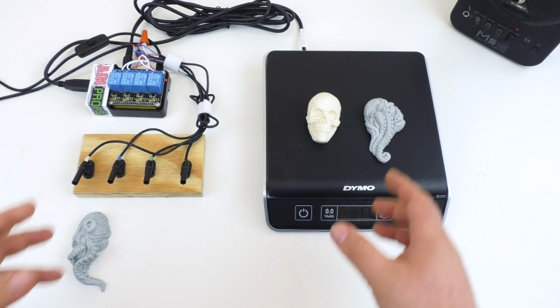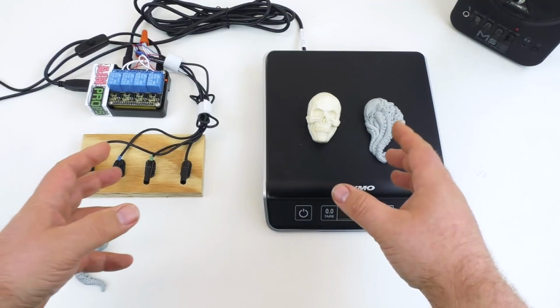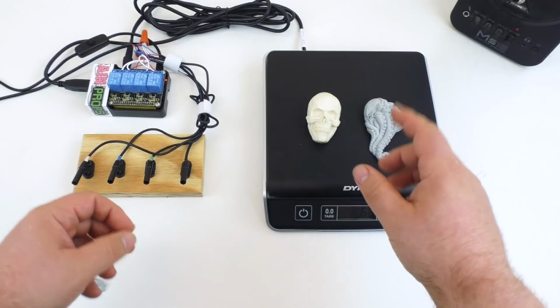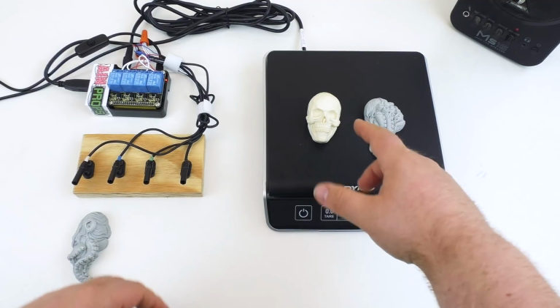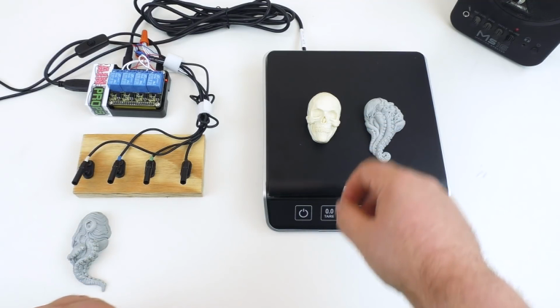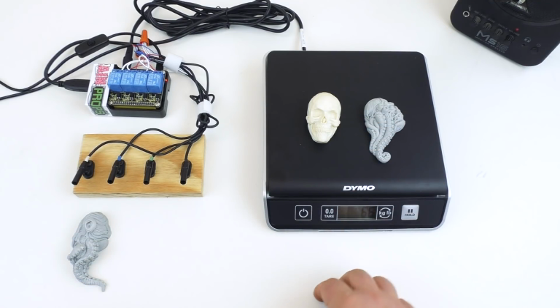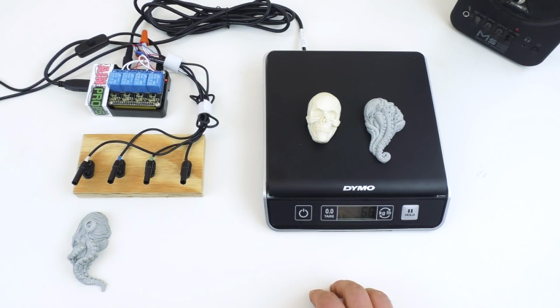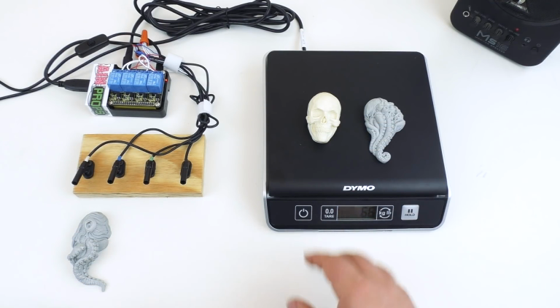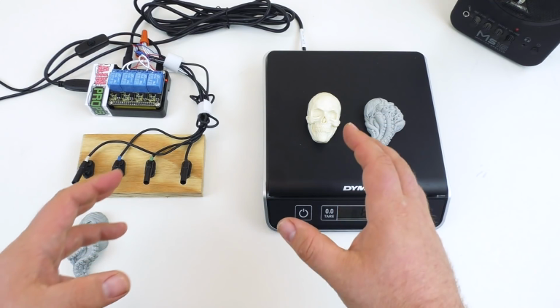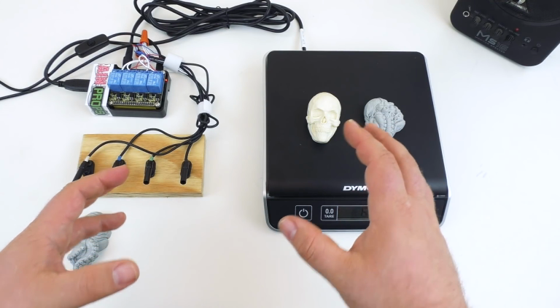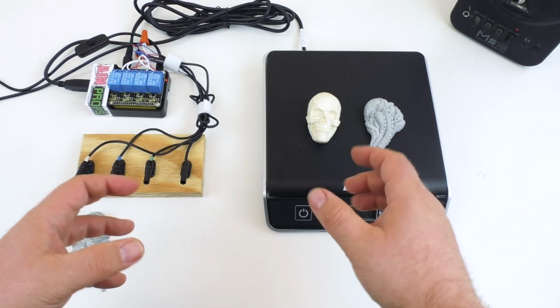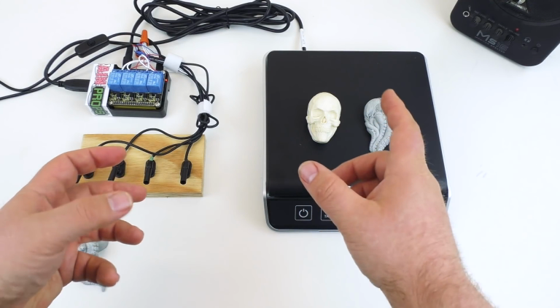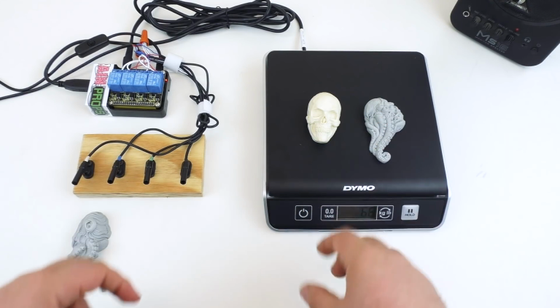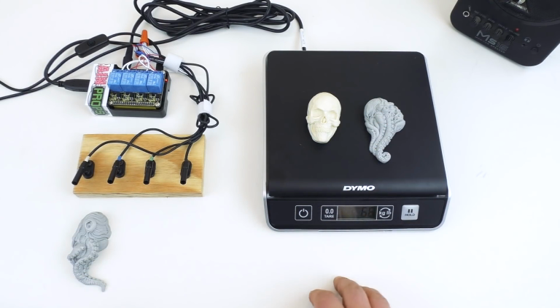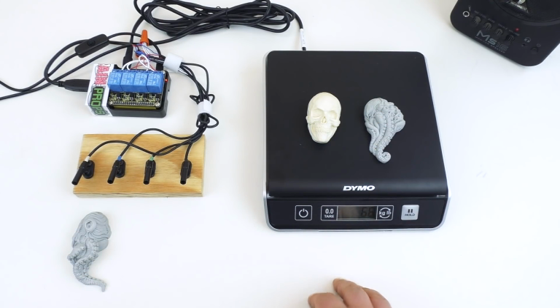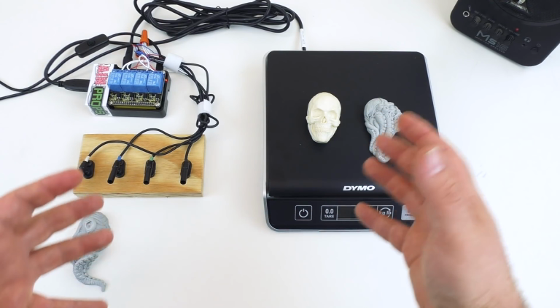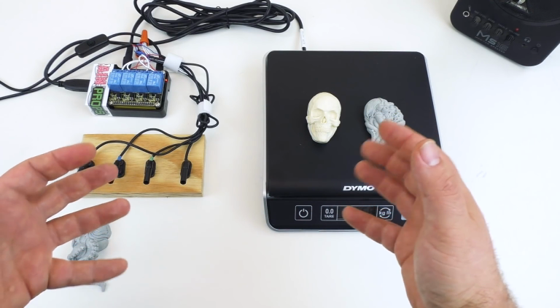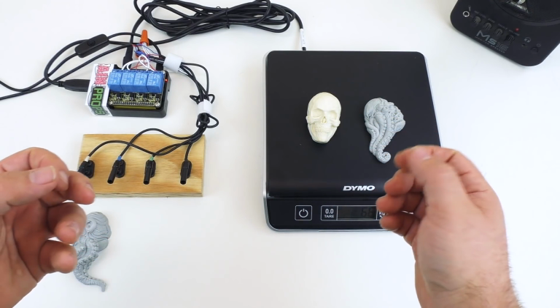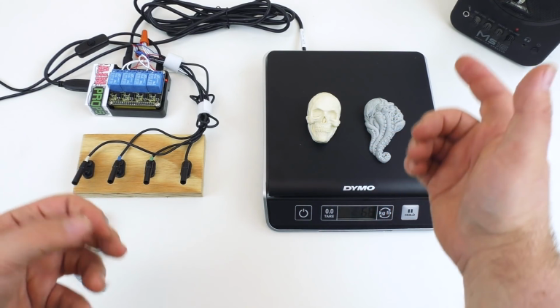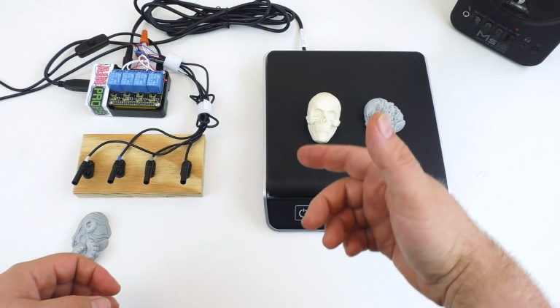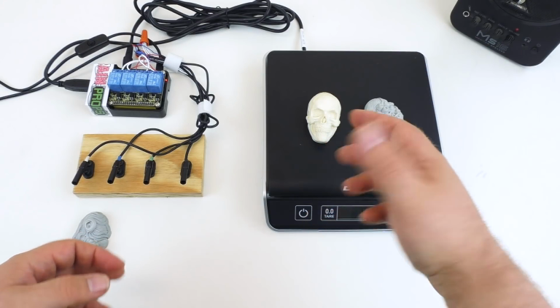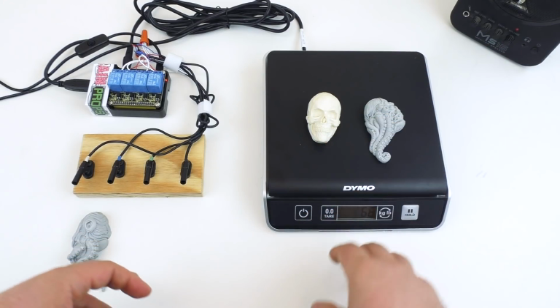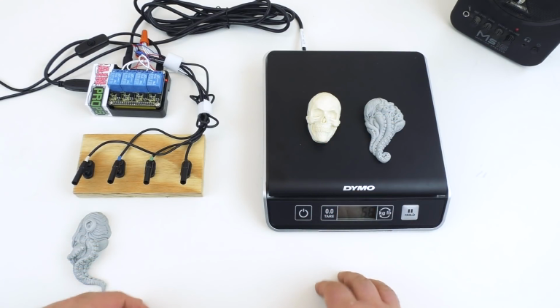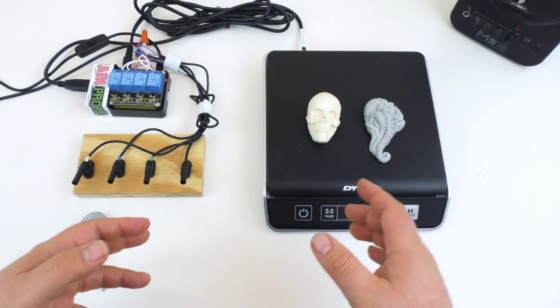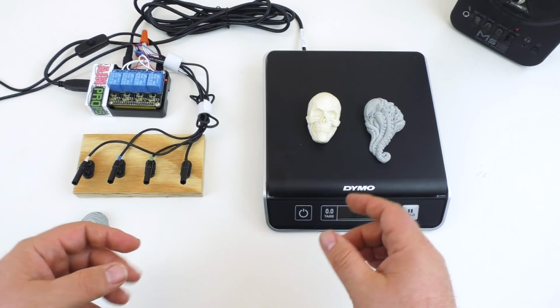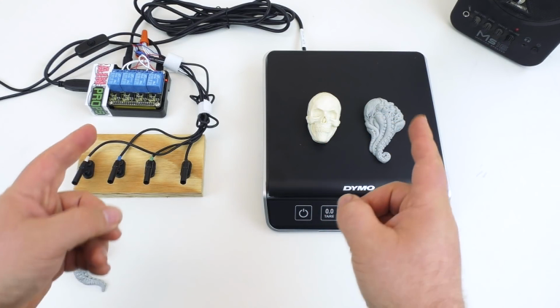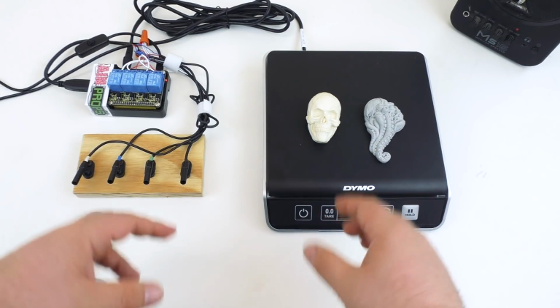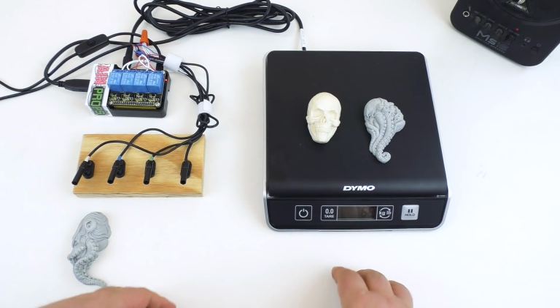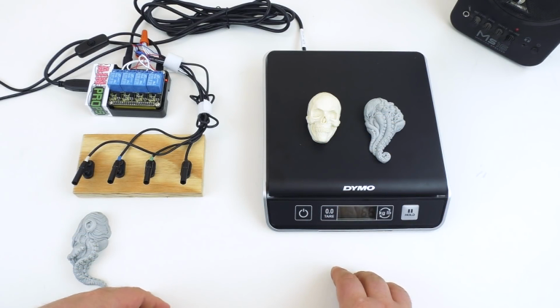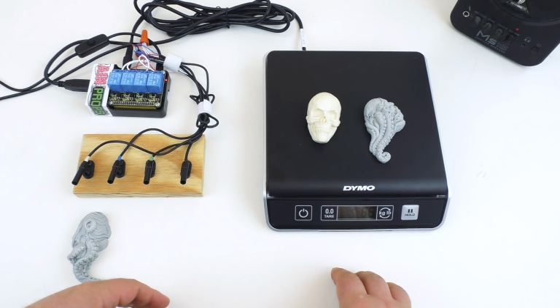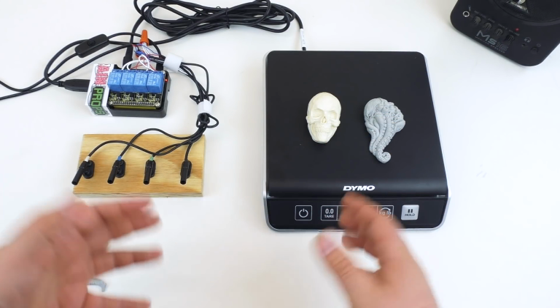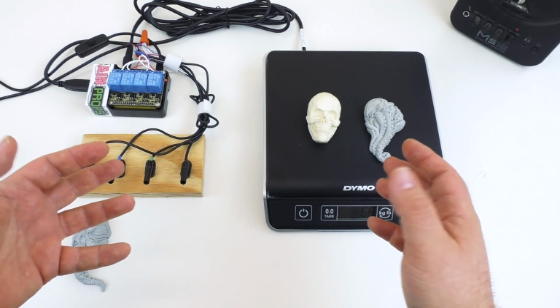That is a quick overview of our weight-detecting prop for escape rooms. If you have any questions, you can leave a comment on this video or send us an email at sales@fryprops.com. Thanks!